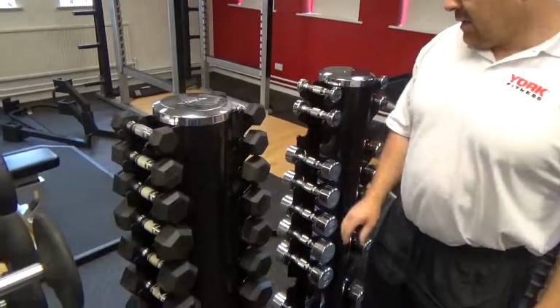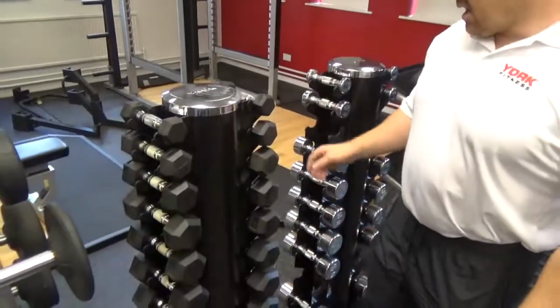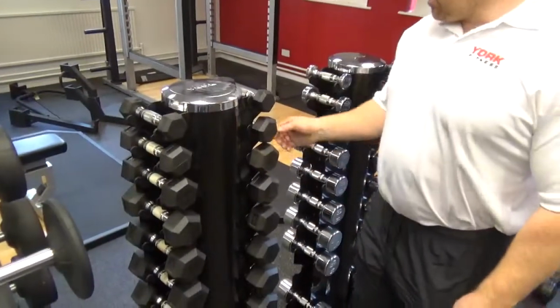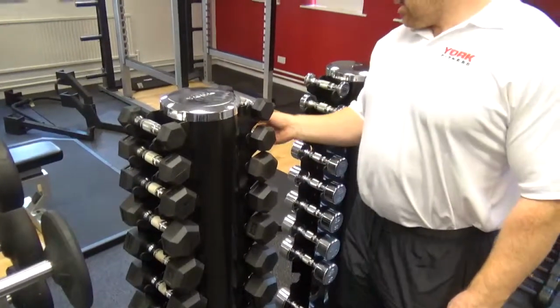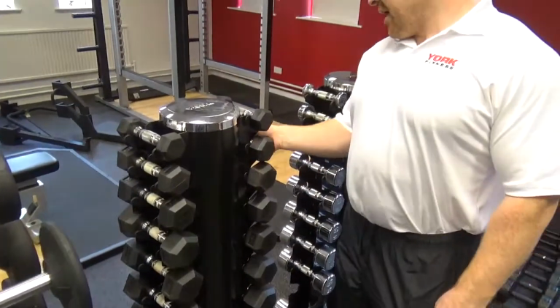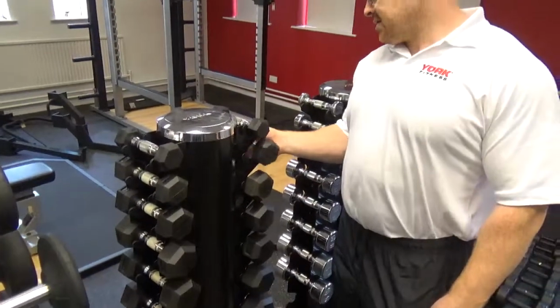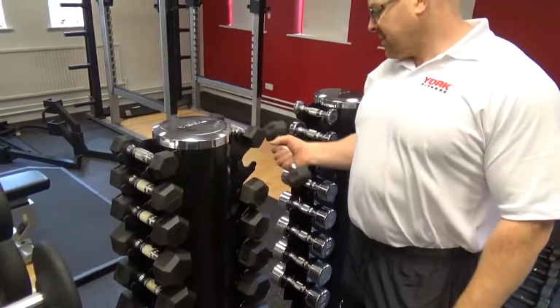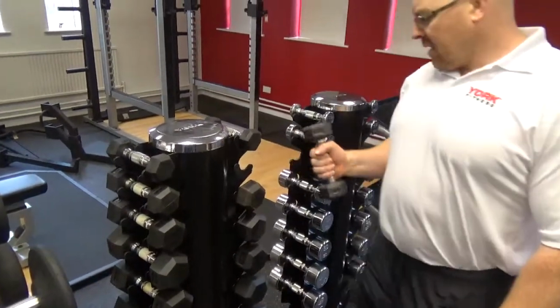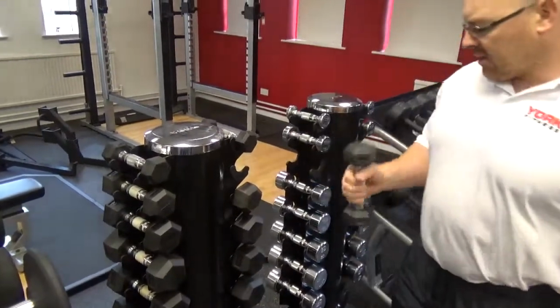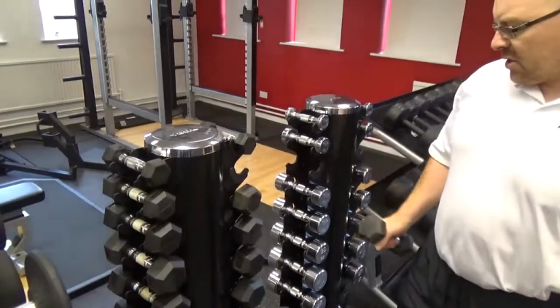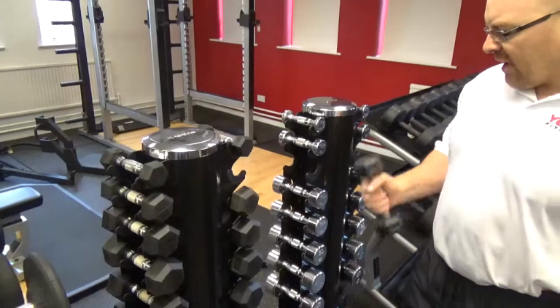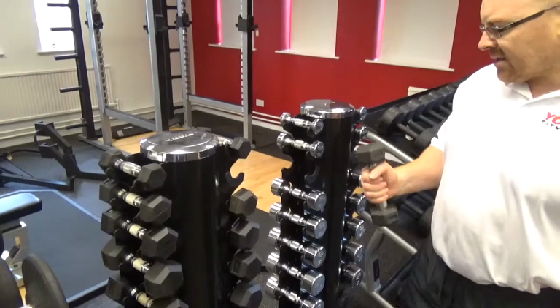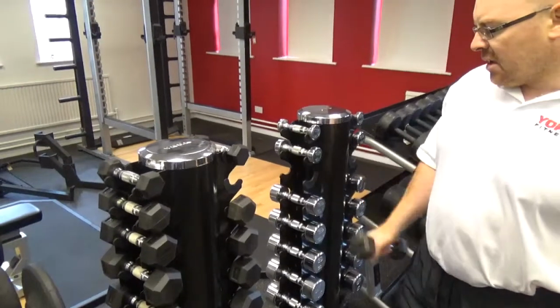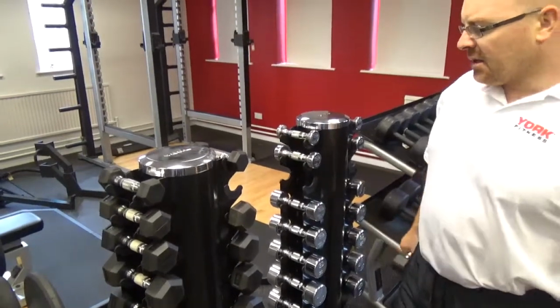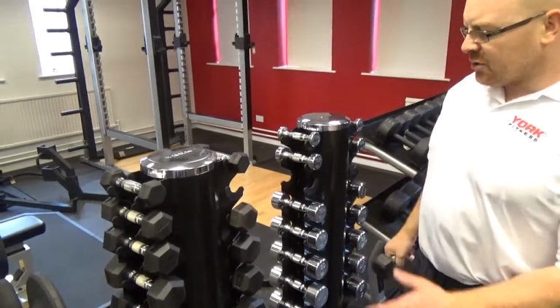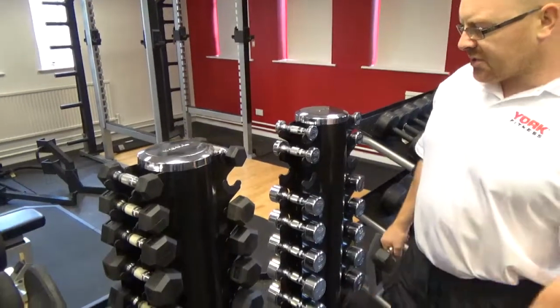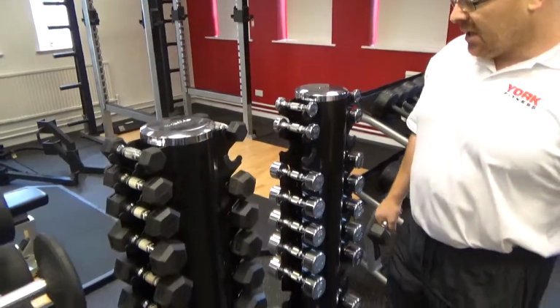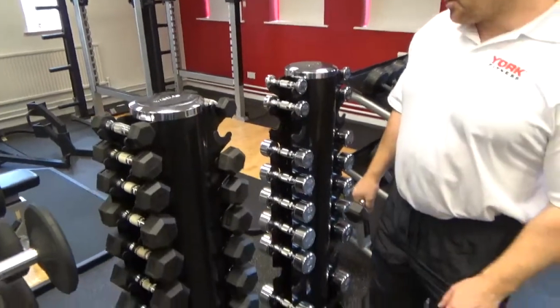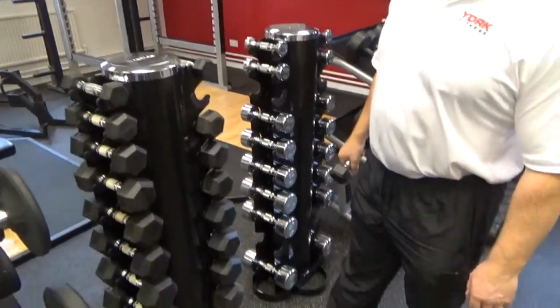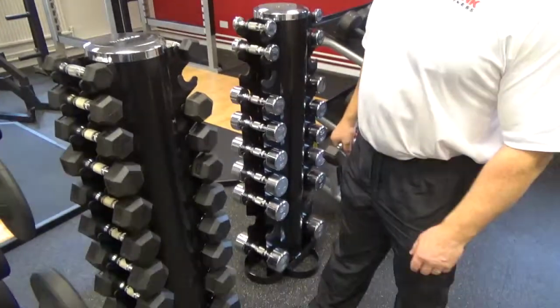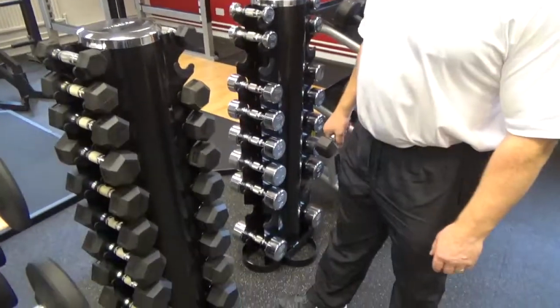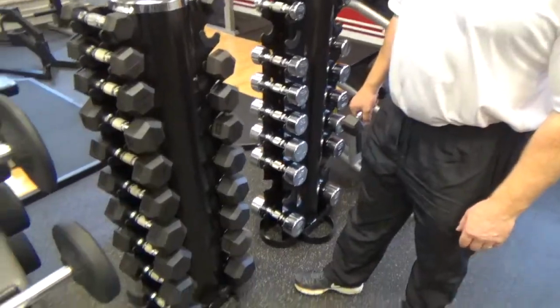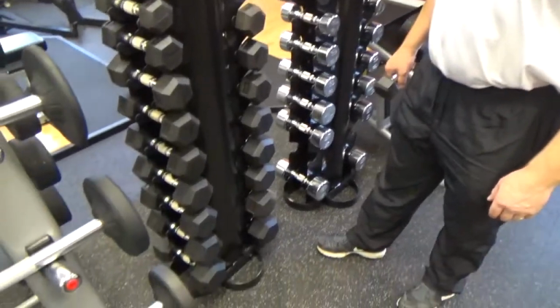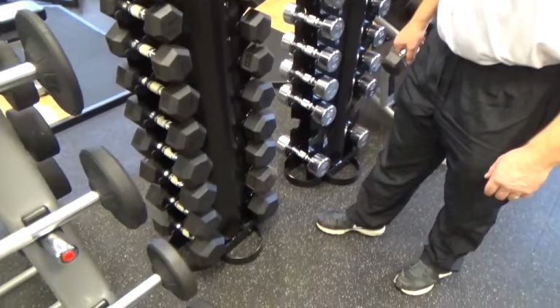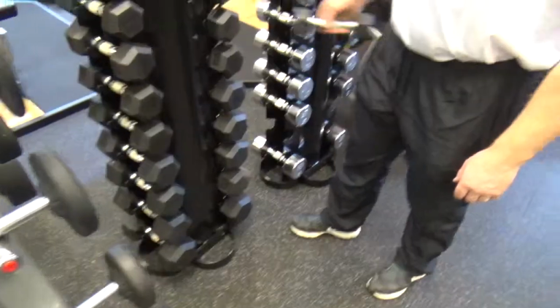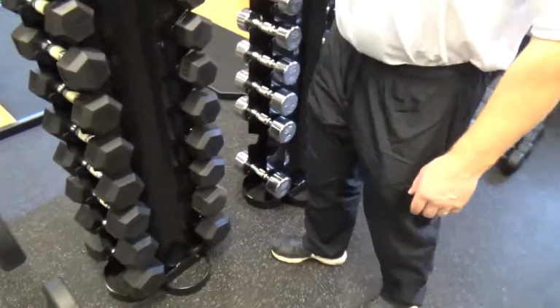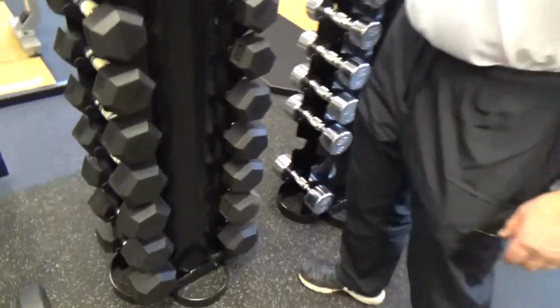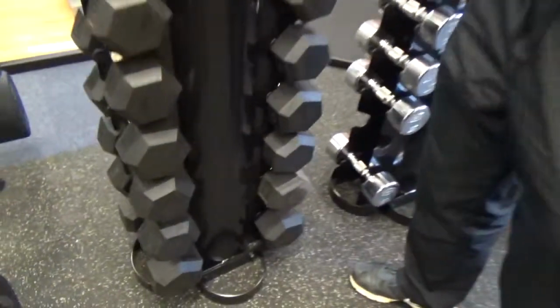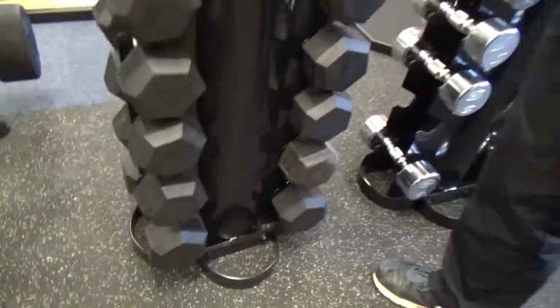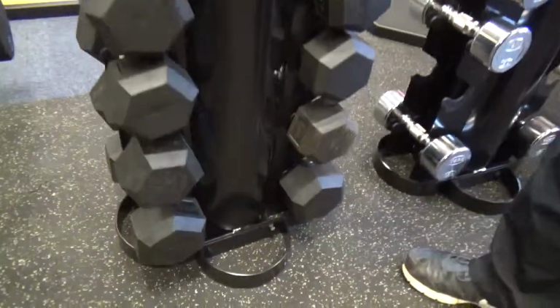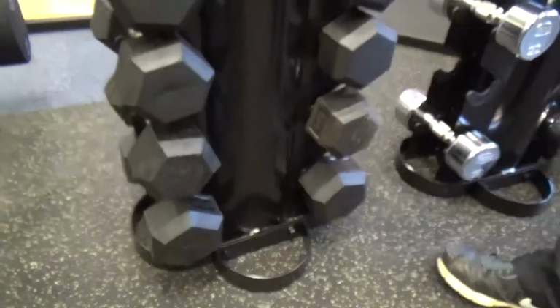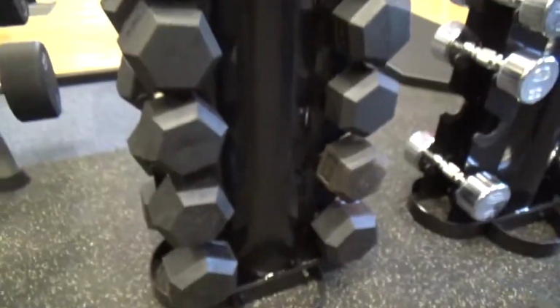They are the rubber hex dumbbell set and this is the 2kg I have in my hand here — ideal for studios, anywhere where people are going to use light weights for repetition to get in shape. The rack itself is pretty solid, 1-10kg.